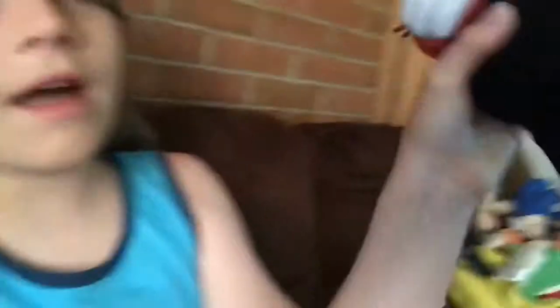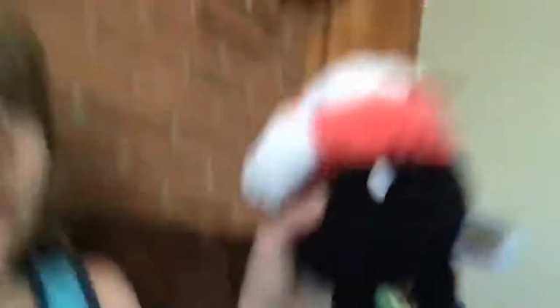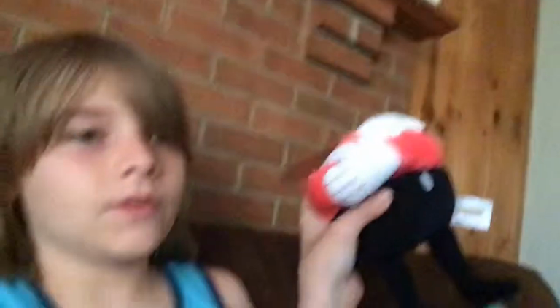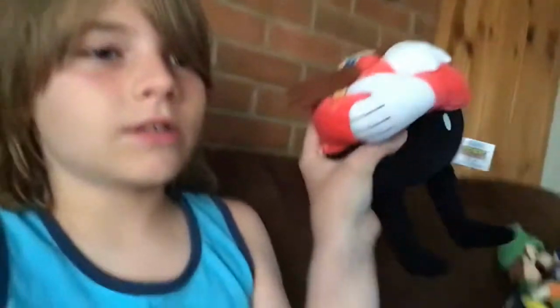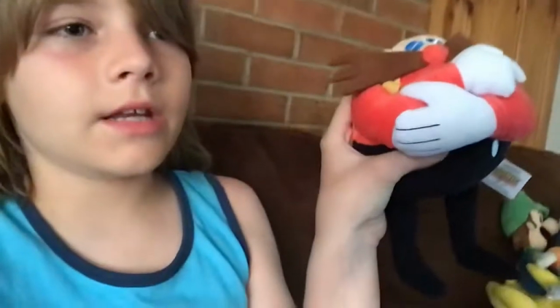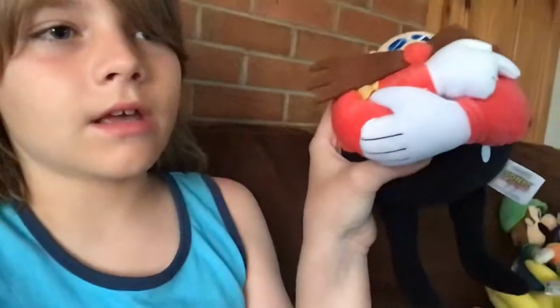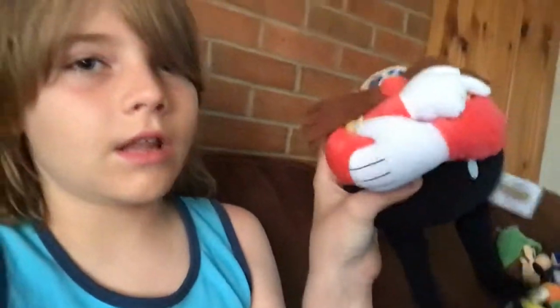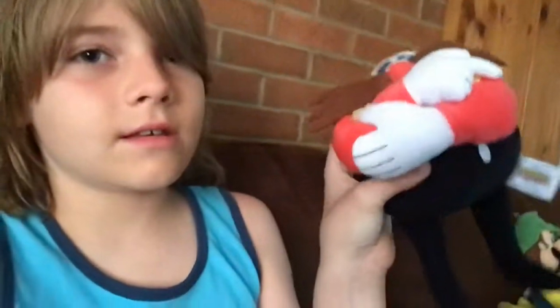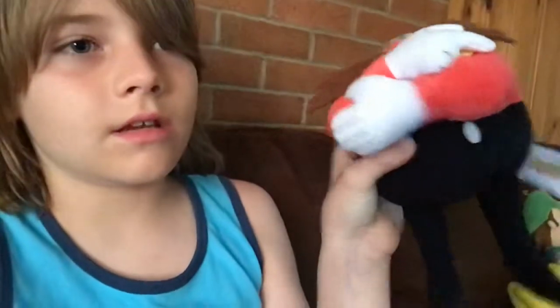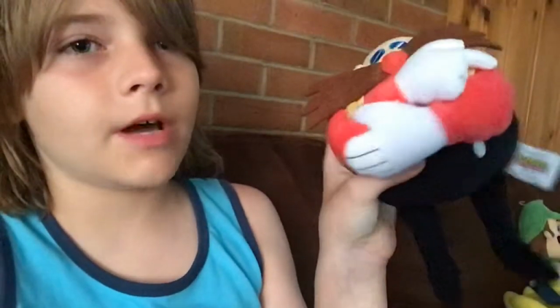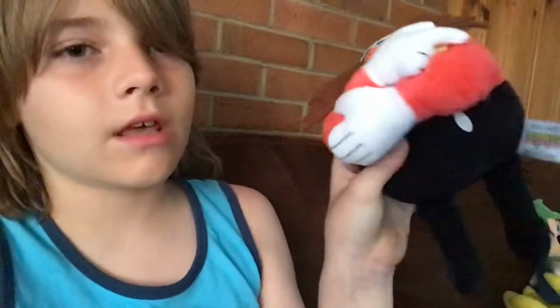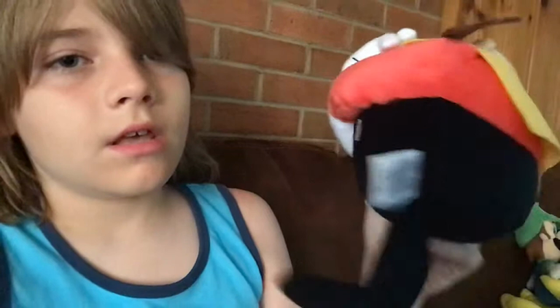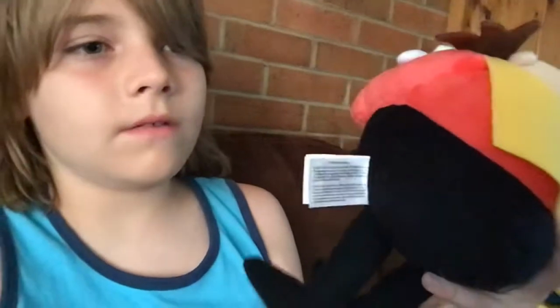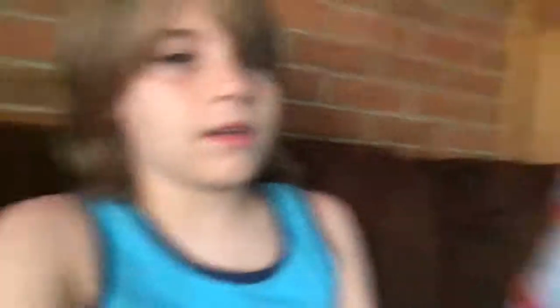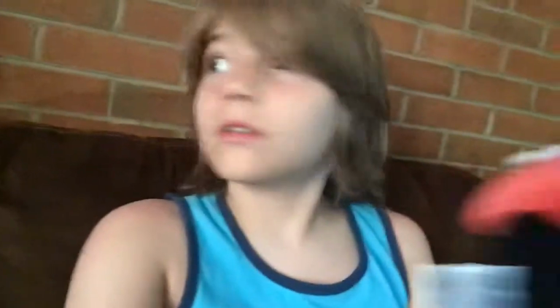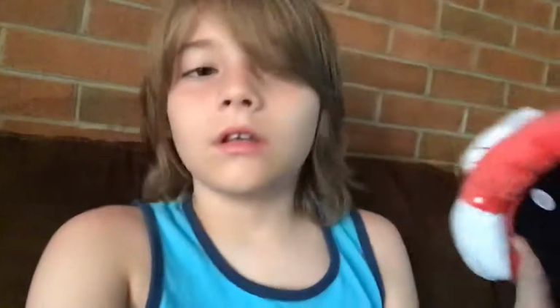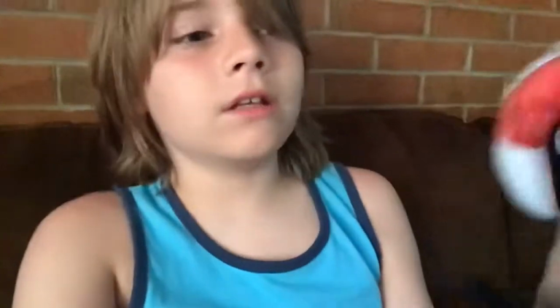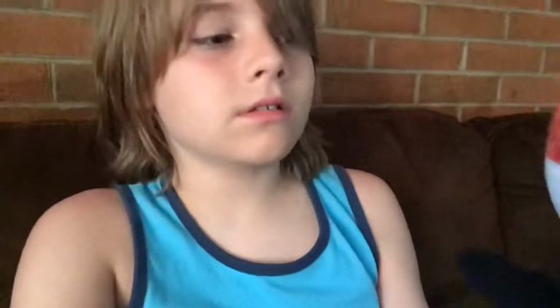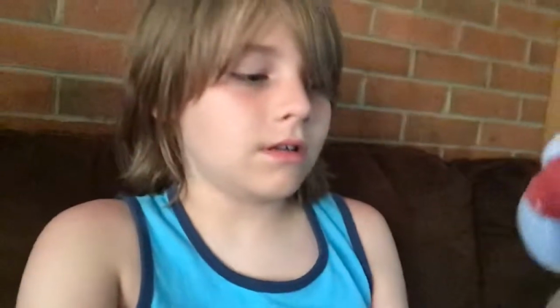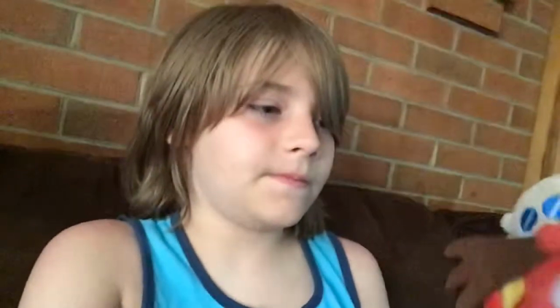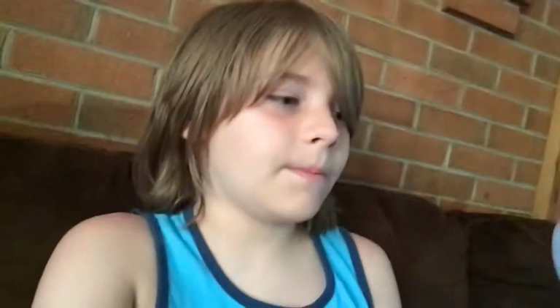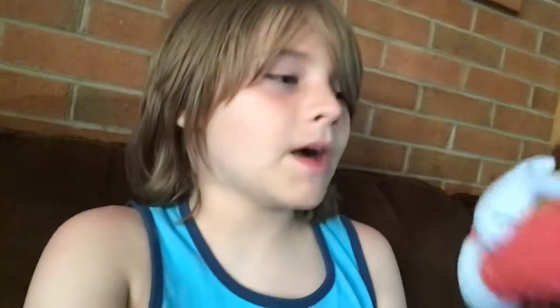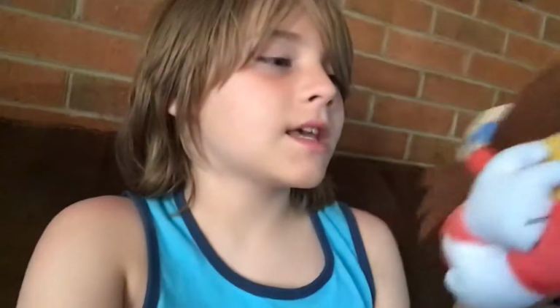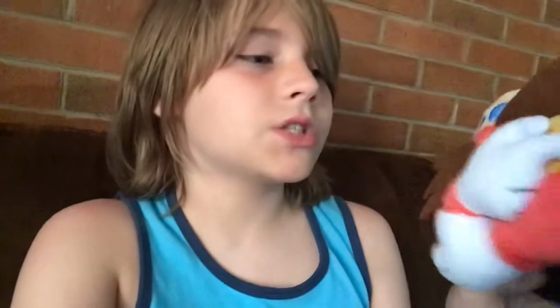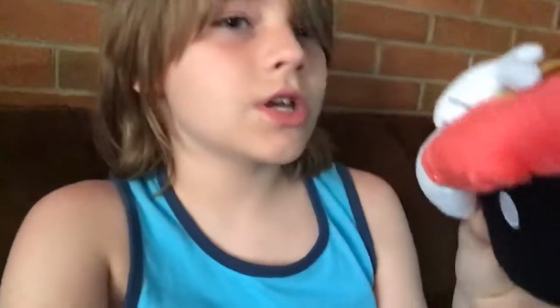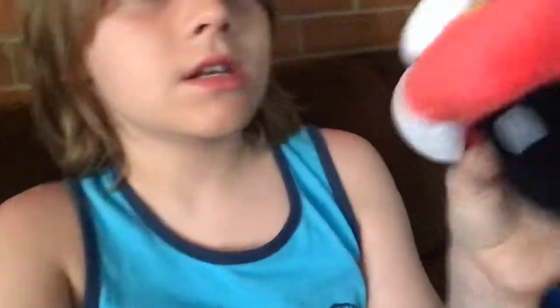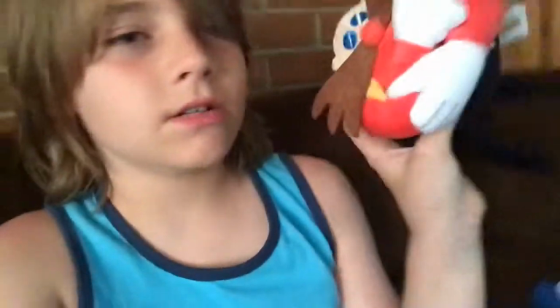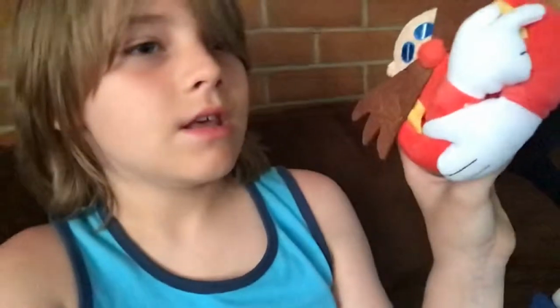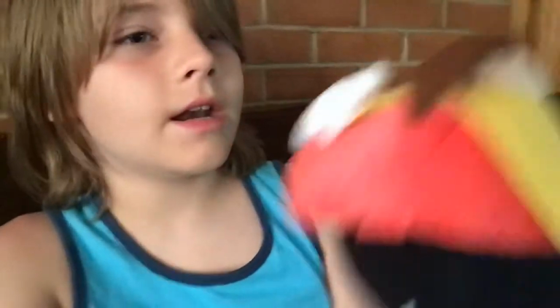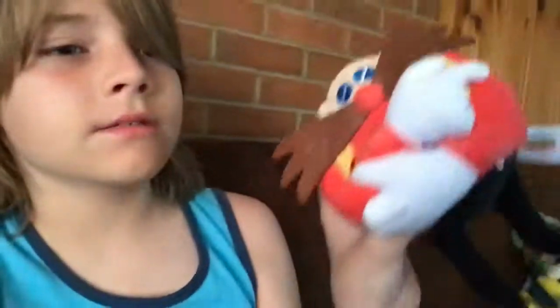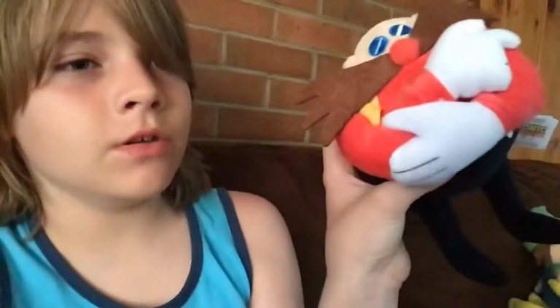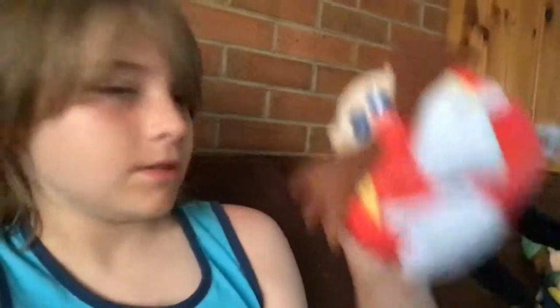Here I have Dr. Robotnik Classic. Yeah, Dr. Robotnik. He's fat. I bought this at Target. And this is one of my new plushies.